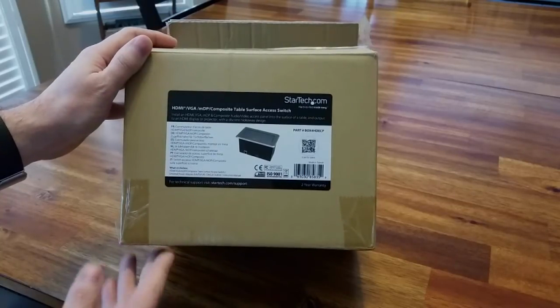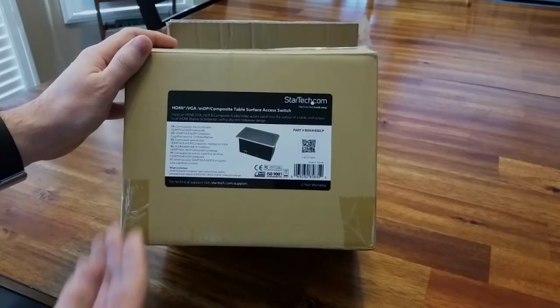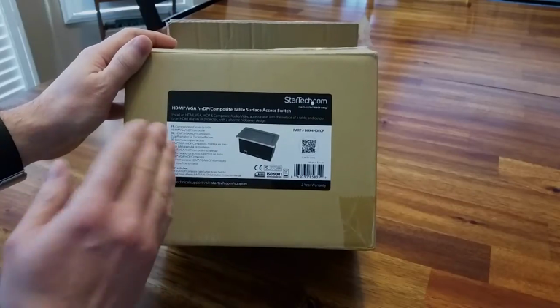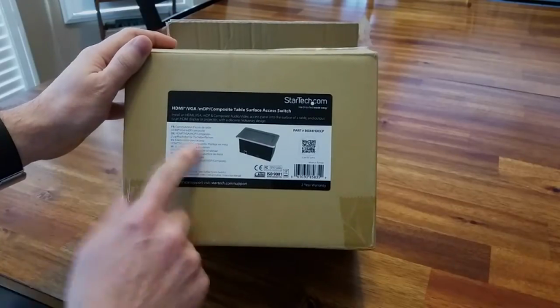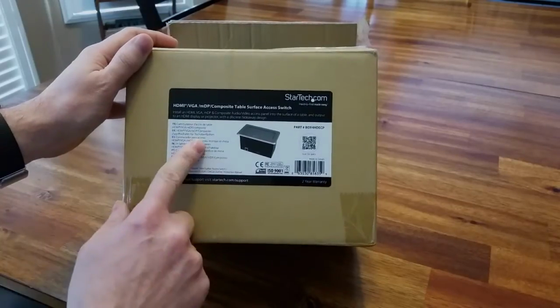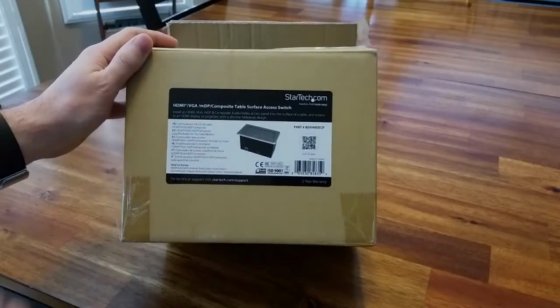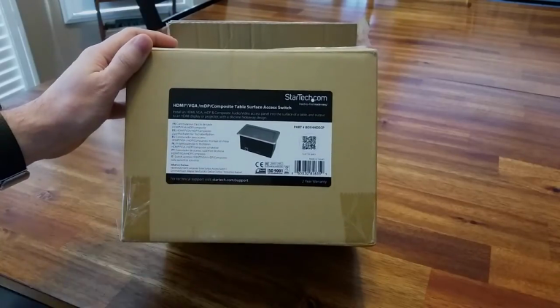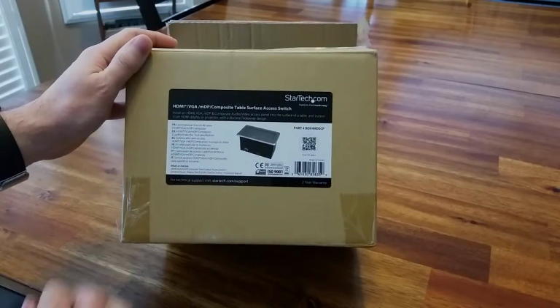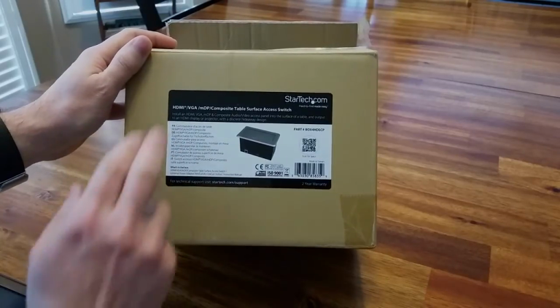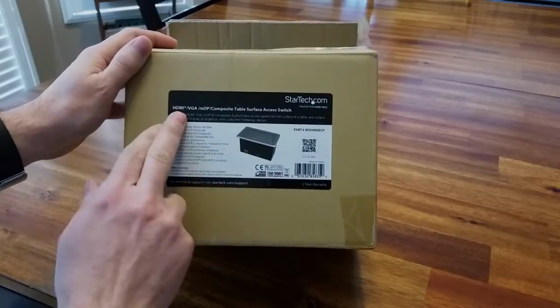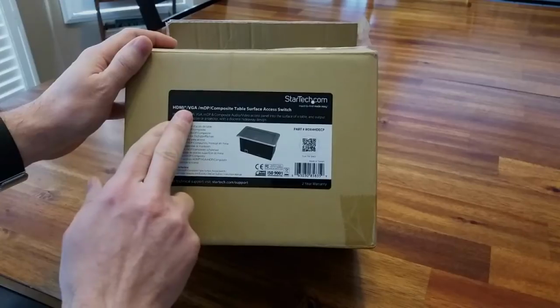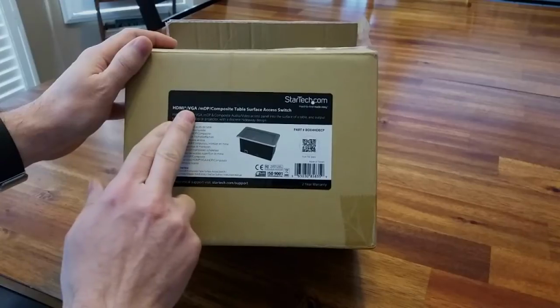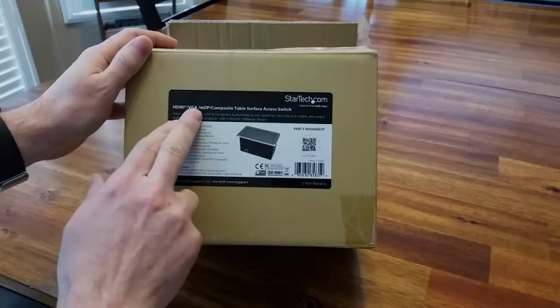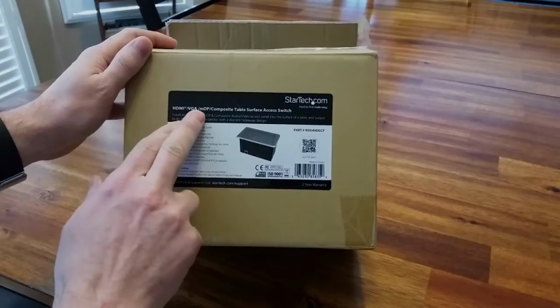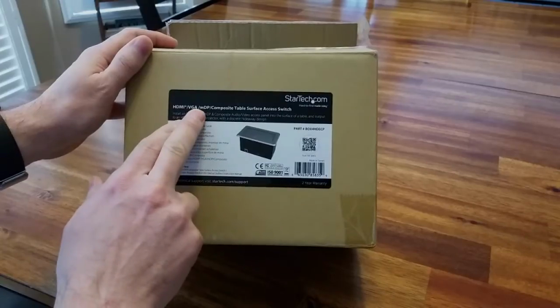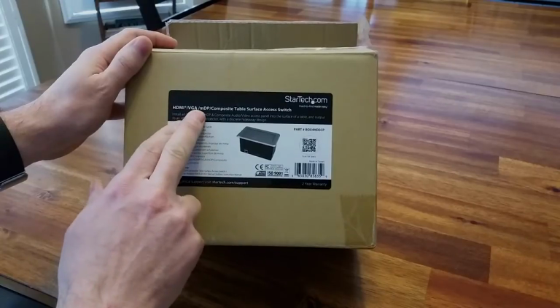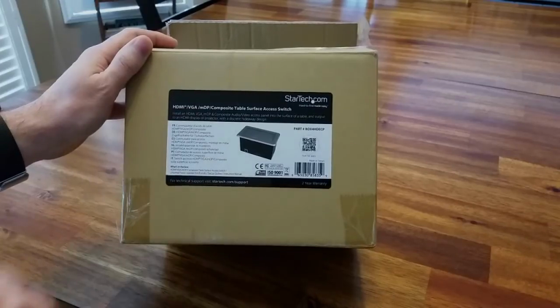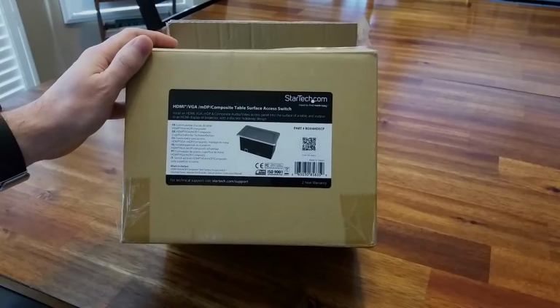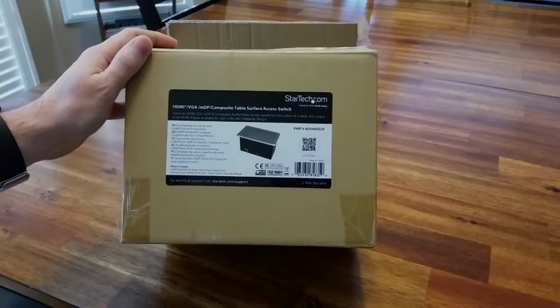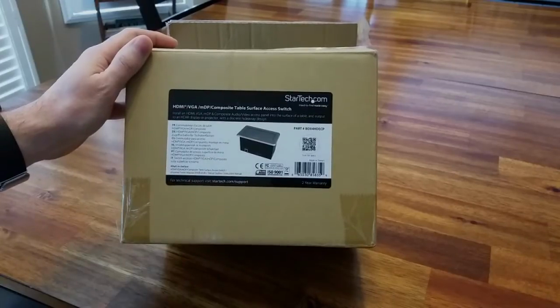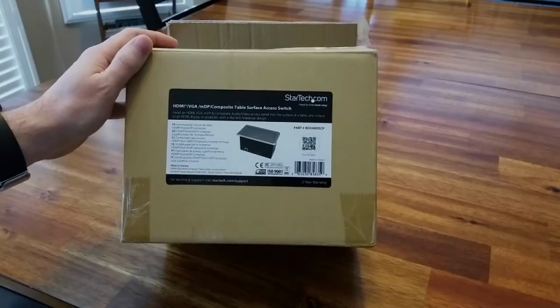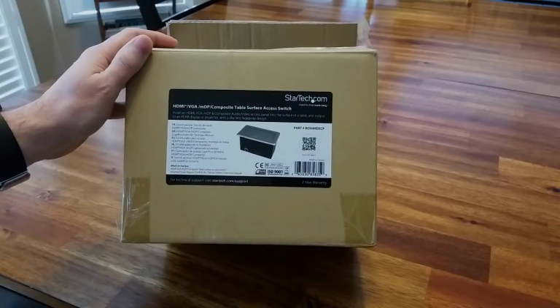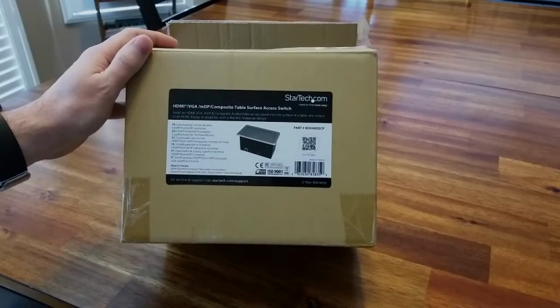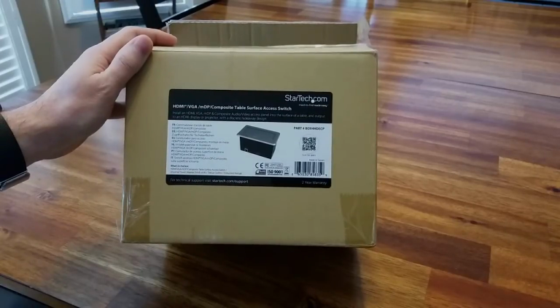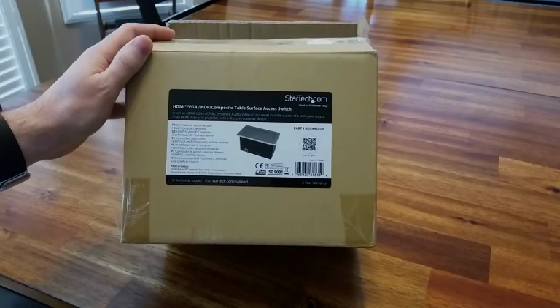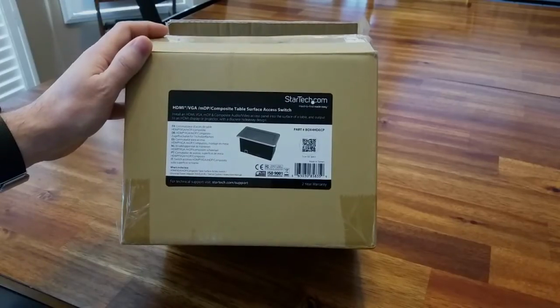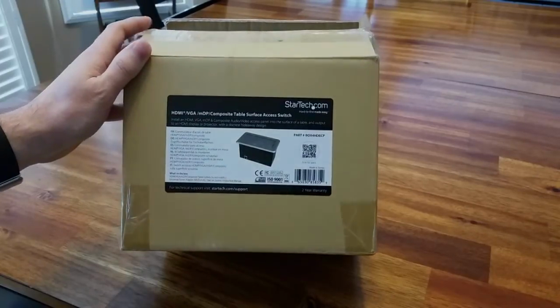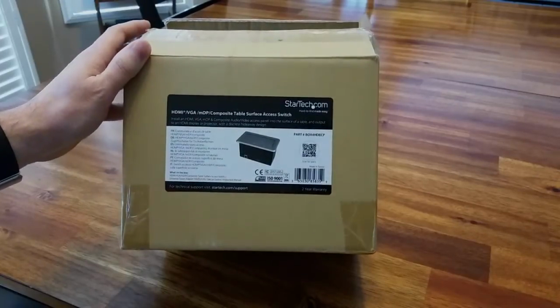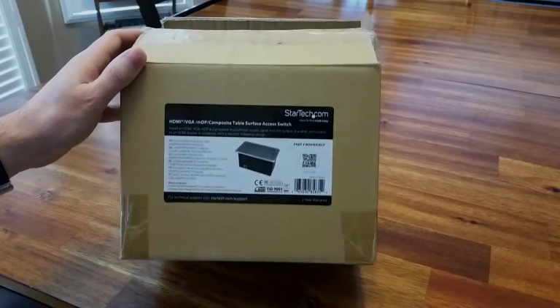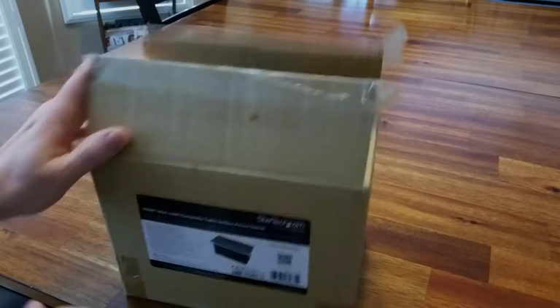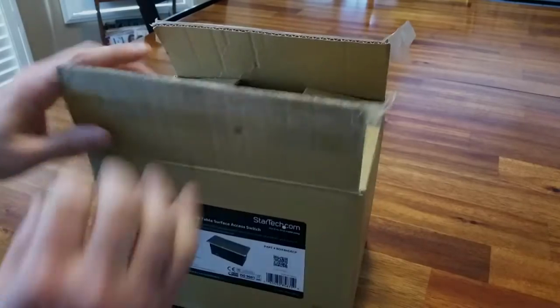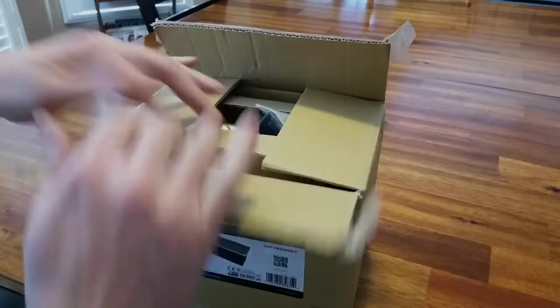So this is what it is — the box says: HDMI VGA Mini Display Port Composite Table Surface Access Switch. Let's see what it looks like.